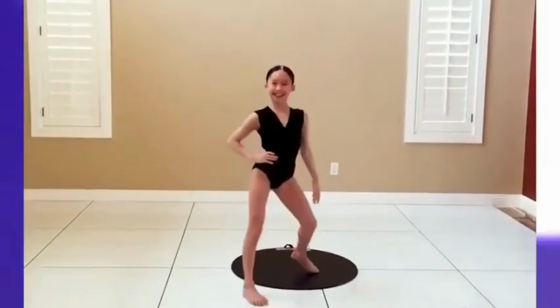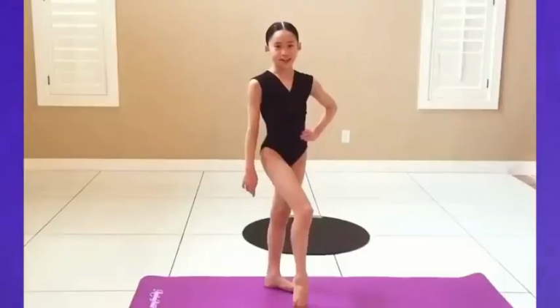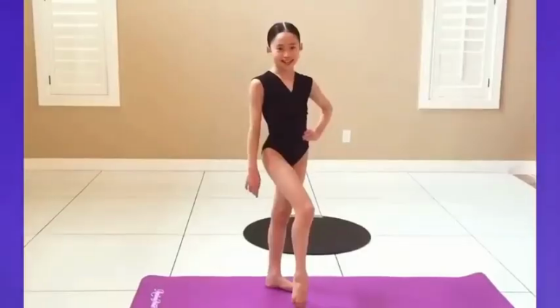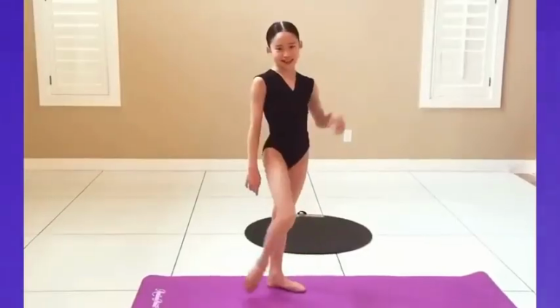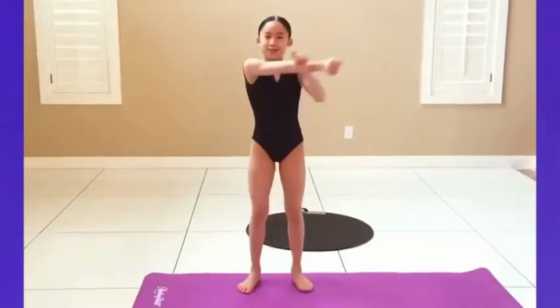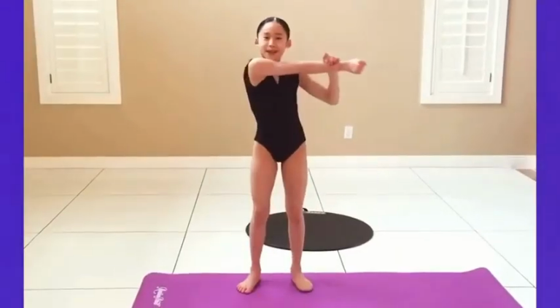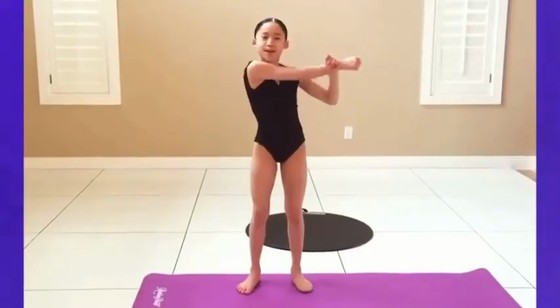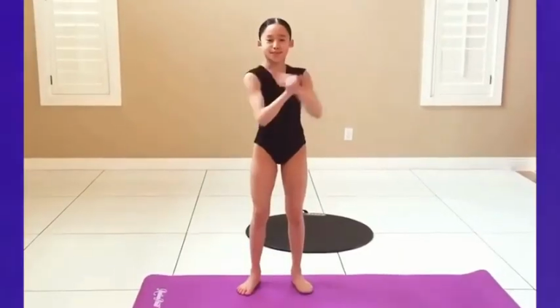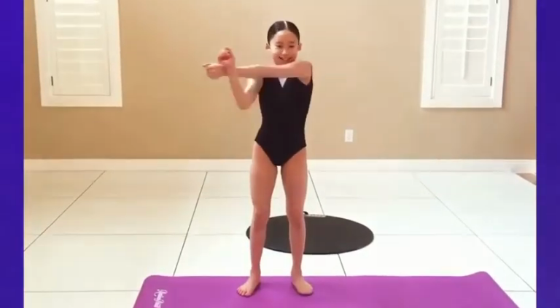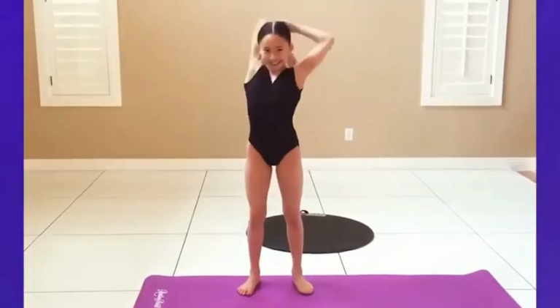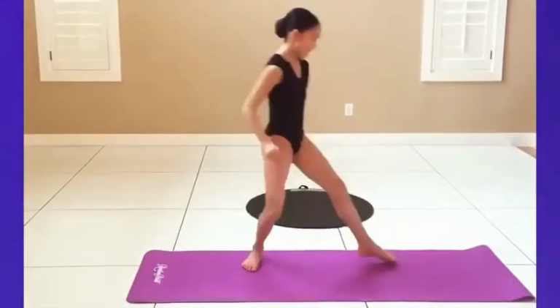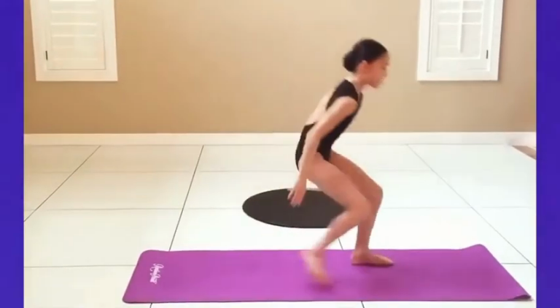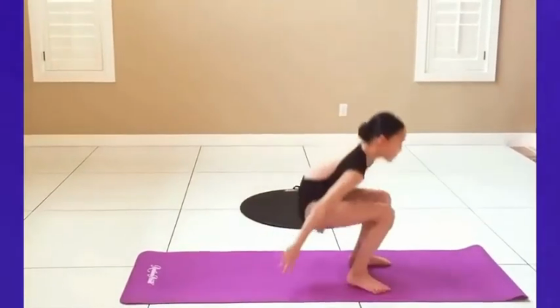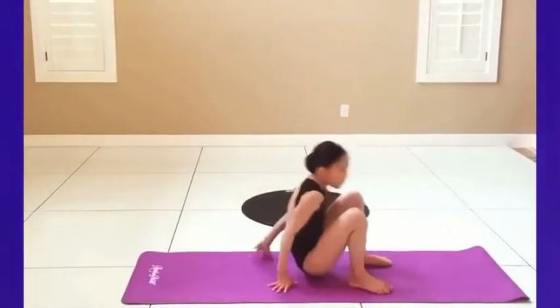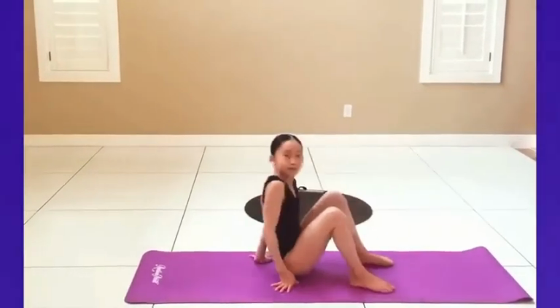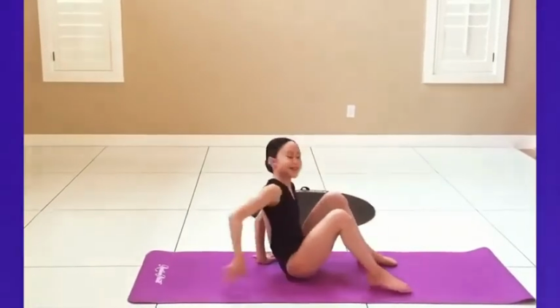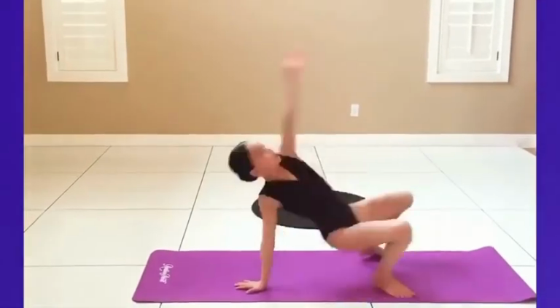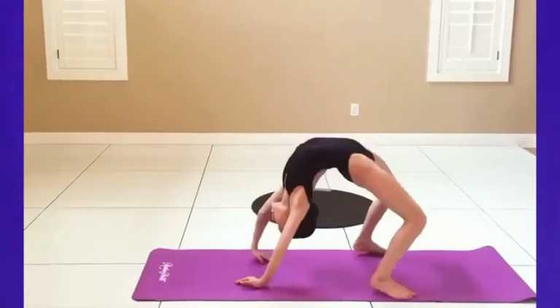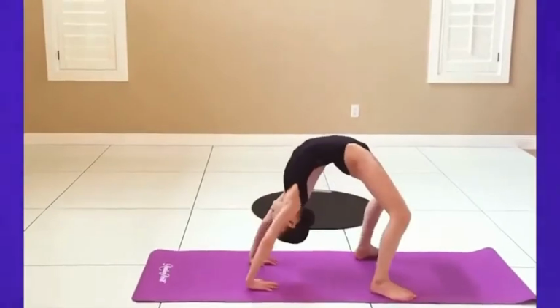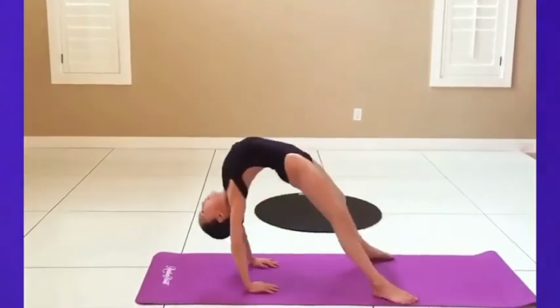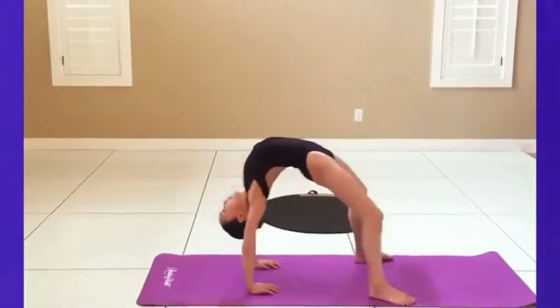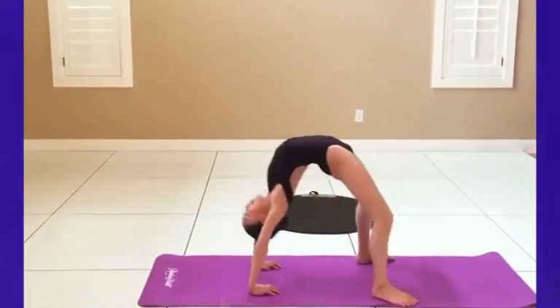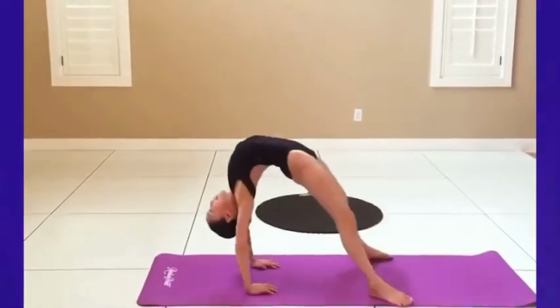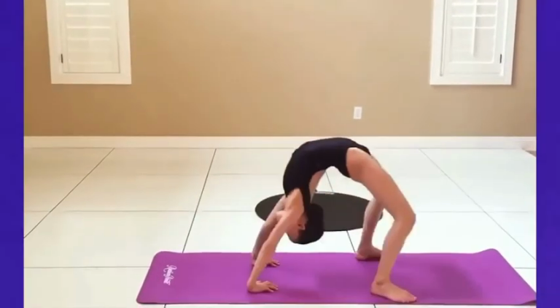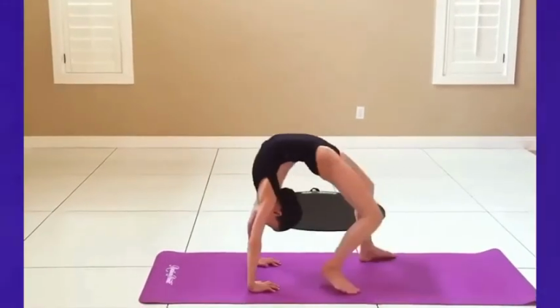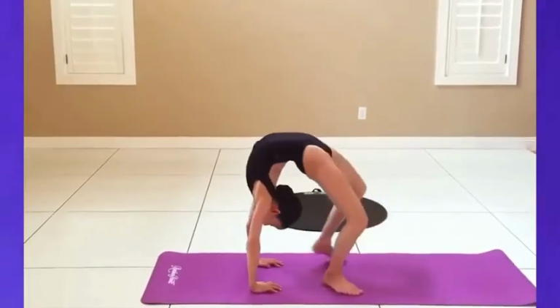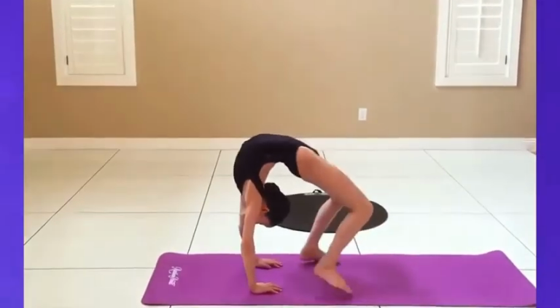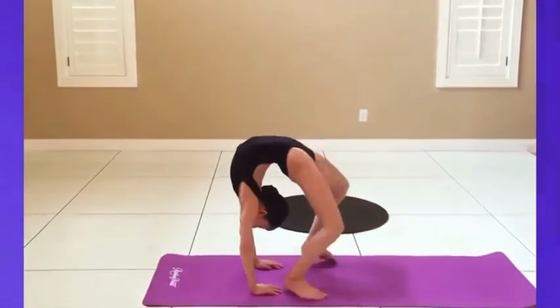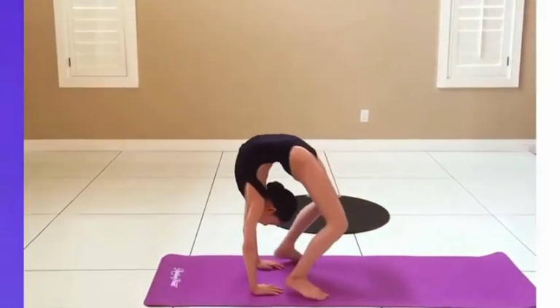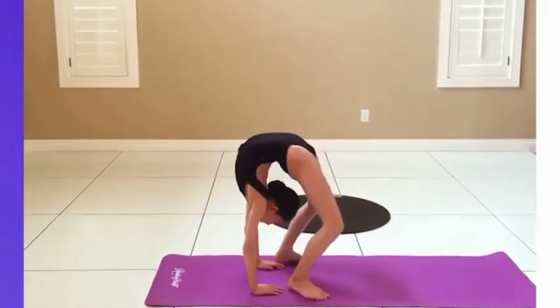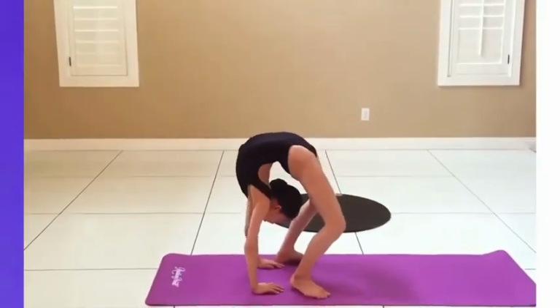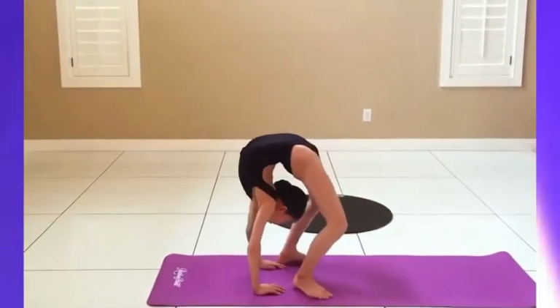First, let's stretch. Do a couple arm stretches. Now let's do several bridges. Shift your weight from your arm to your feet.